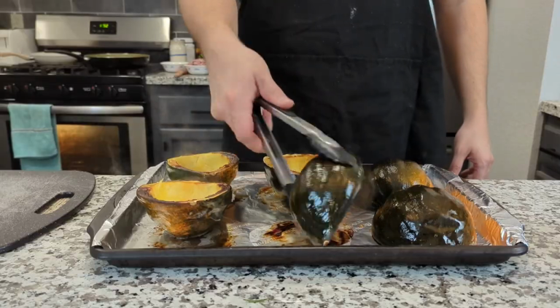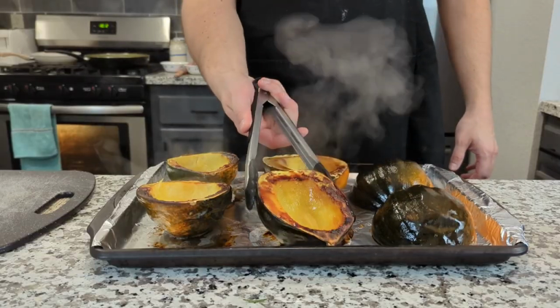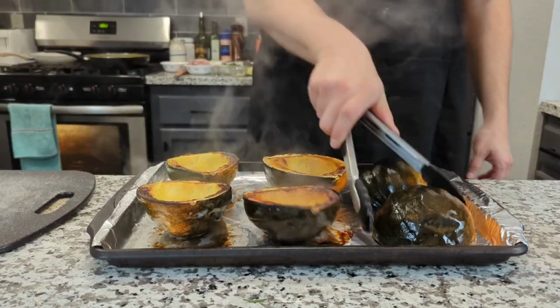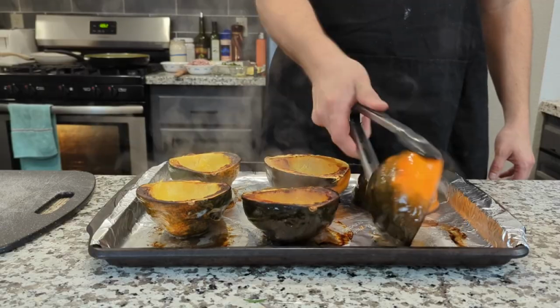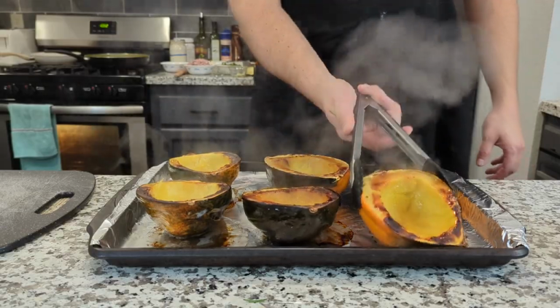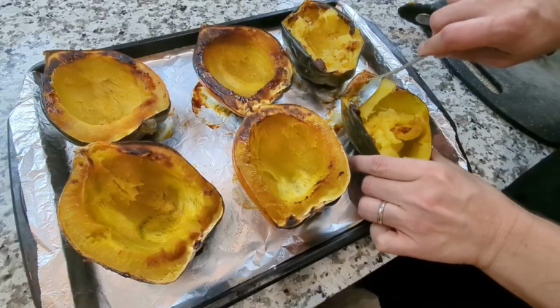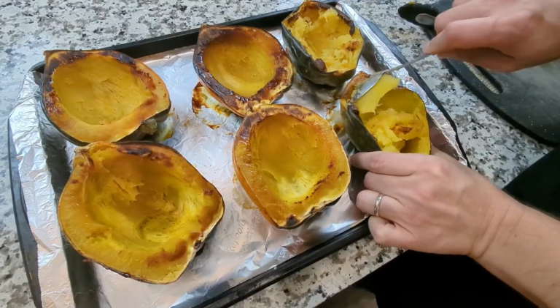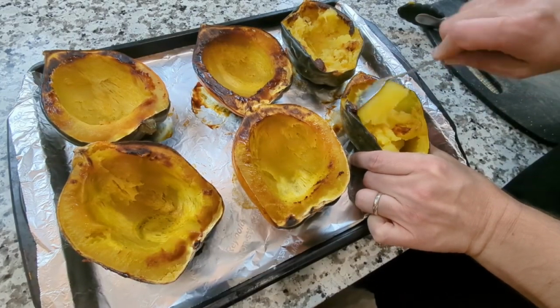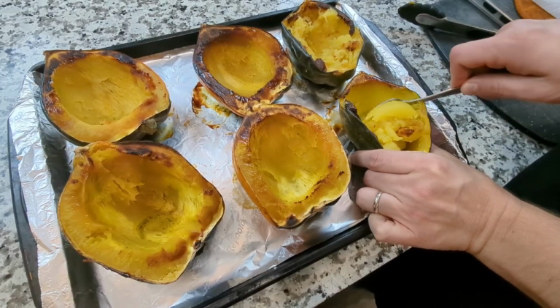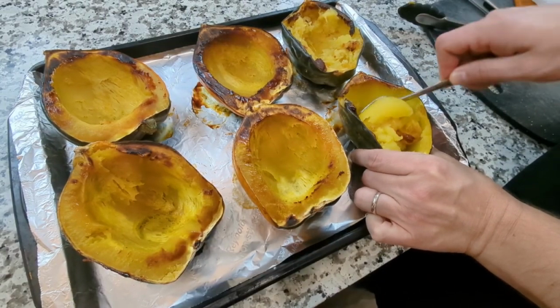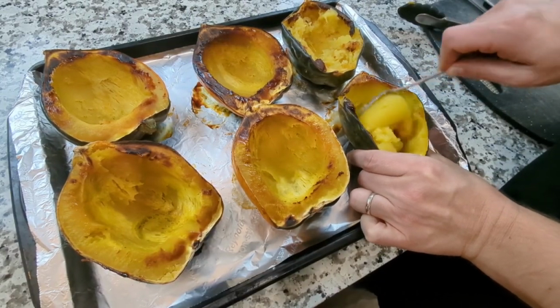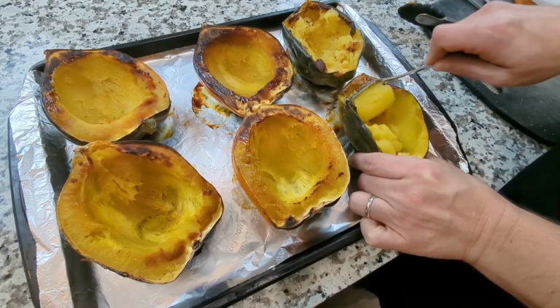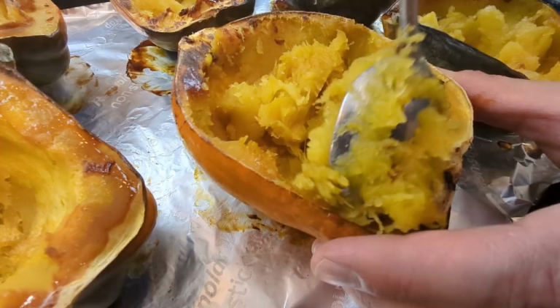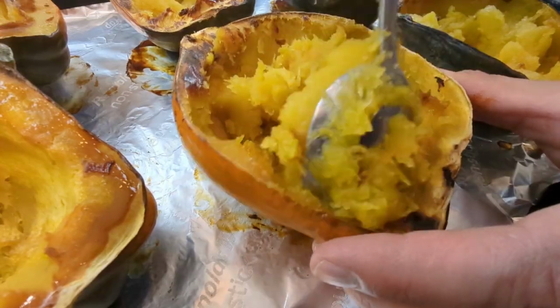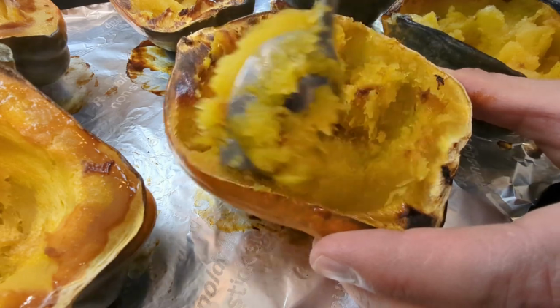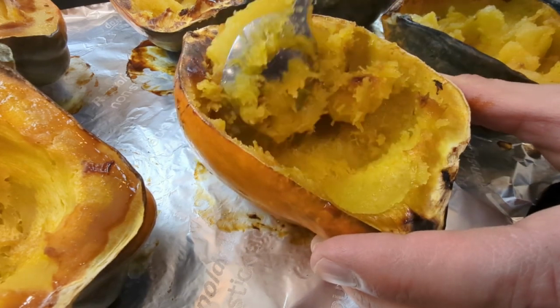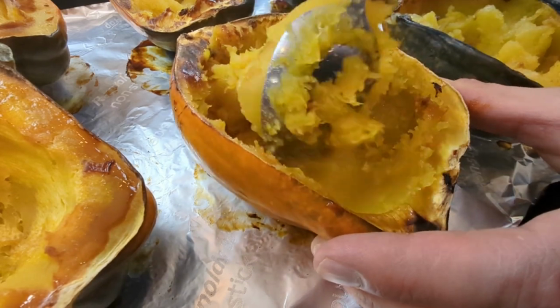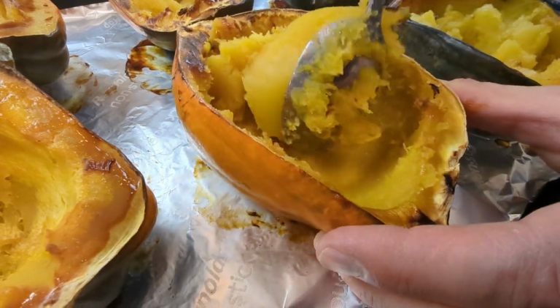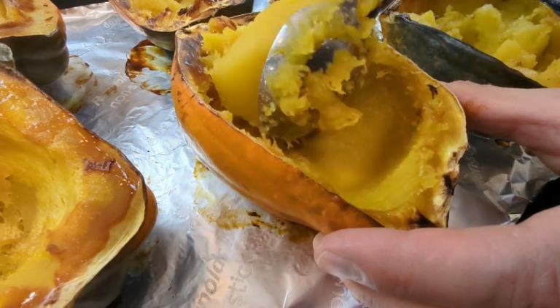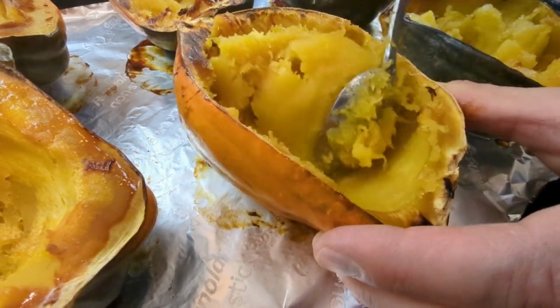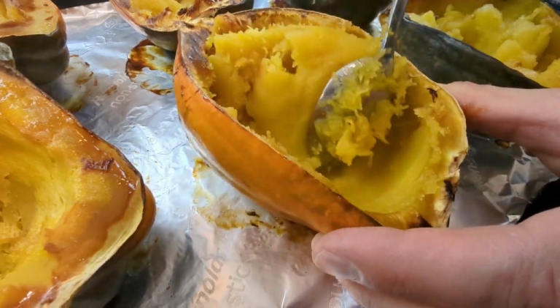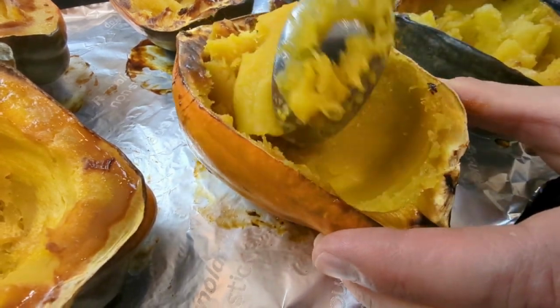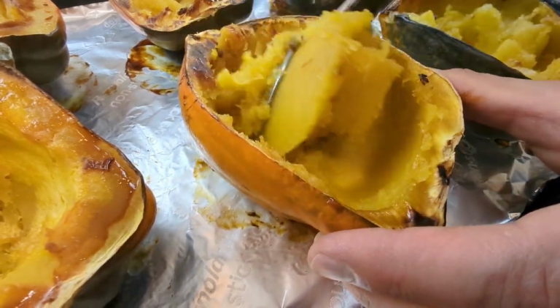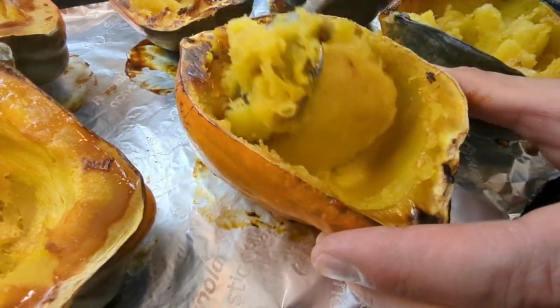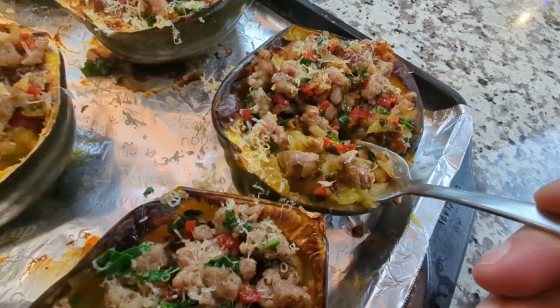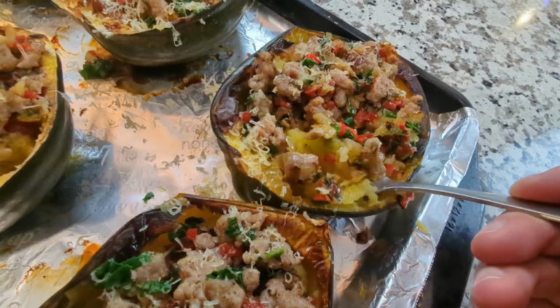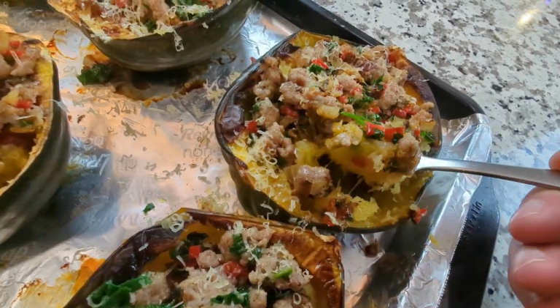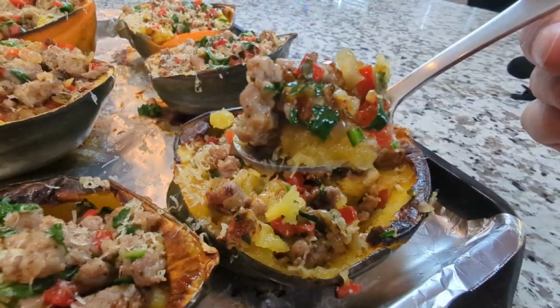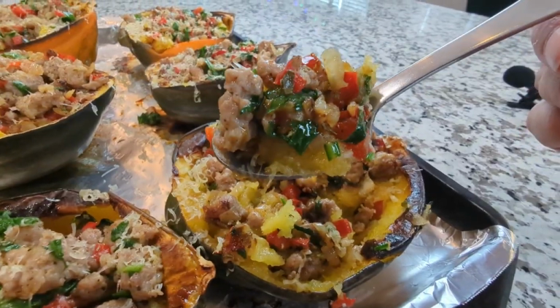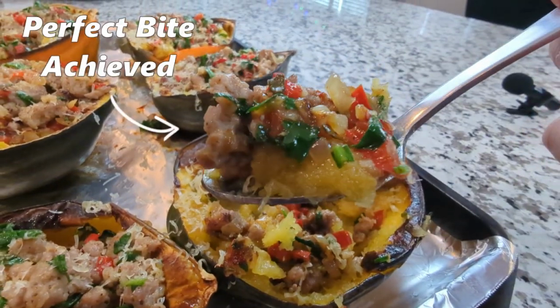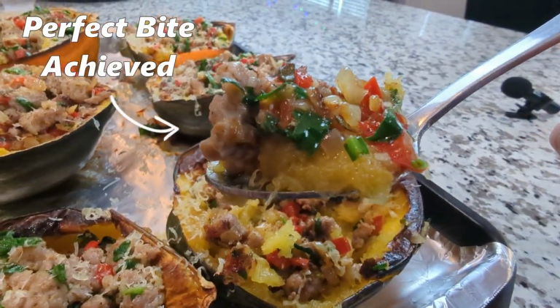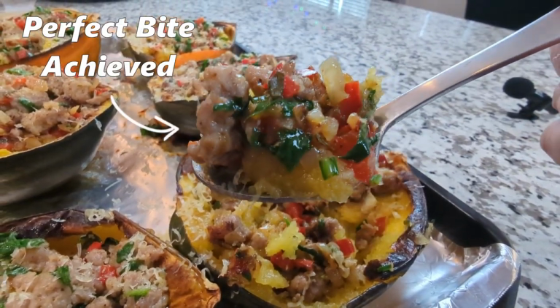Then the important part comes: scoop and scrape down the sides and the bottom of the squash bowls in order to loosen up that squash. Doing this saves your guests time and effort and allows them to easily scoop out the perfect bite every time.